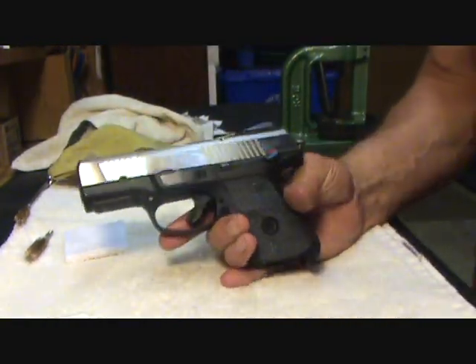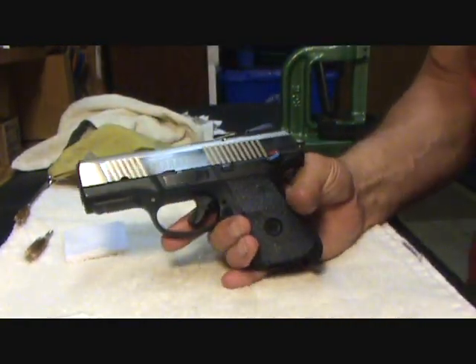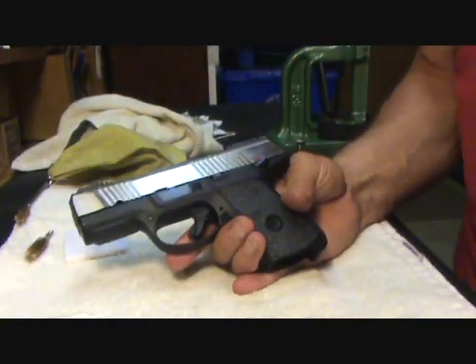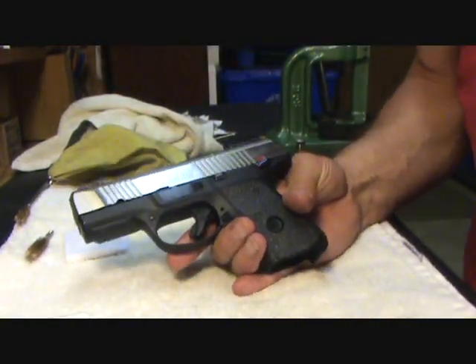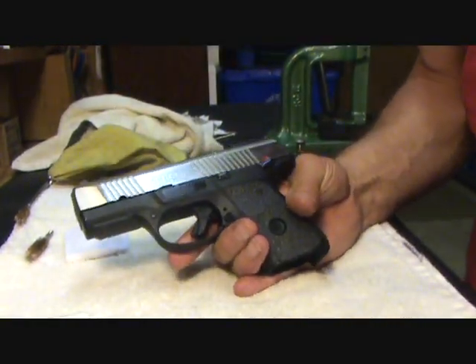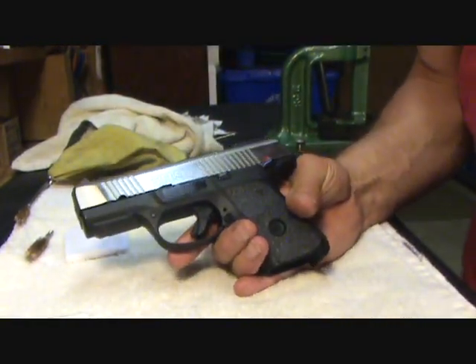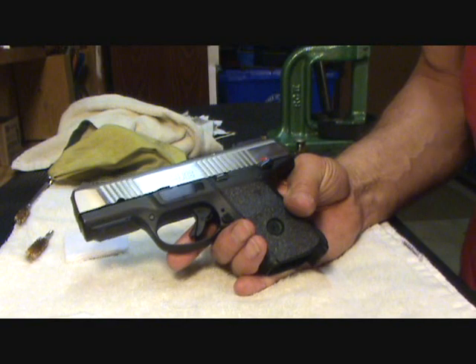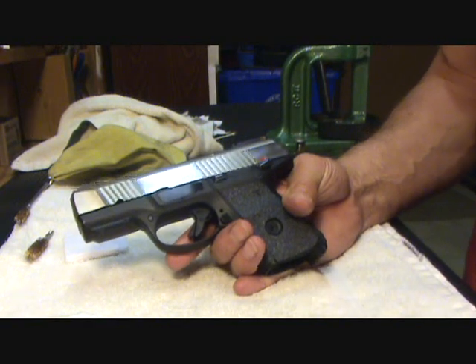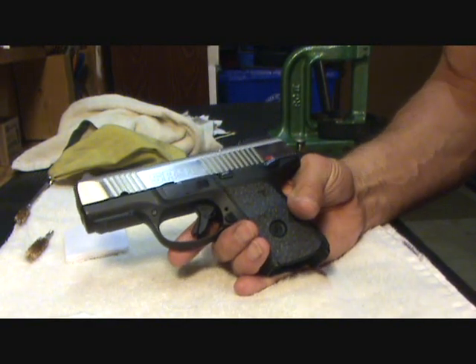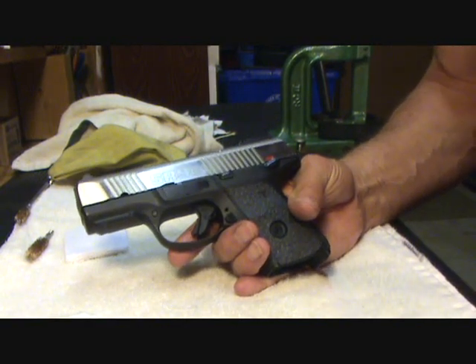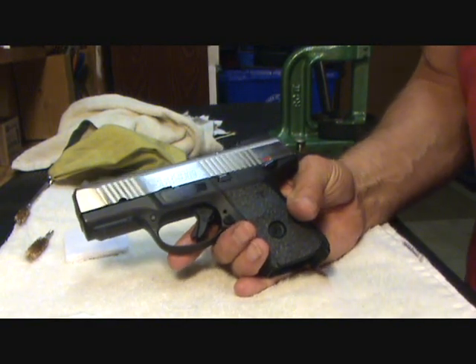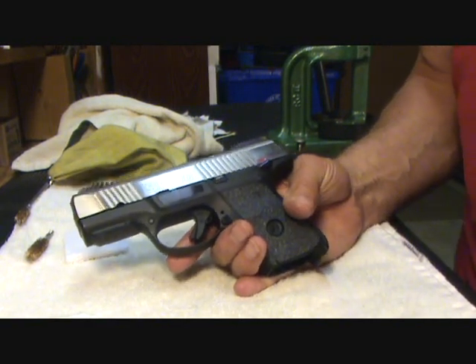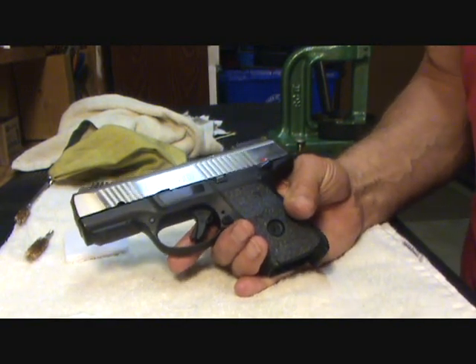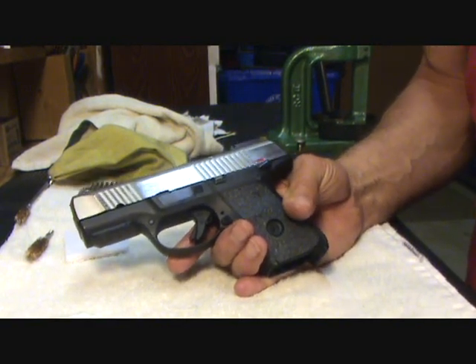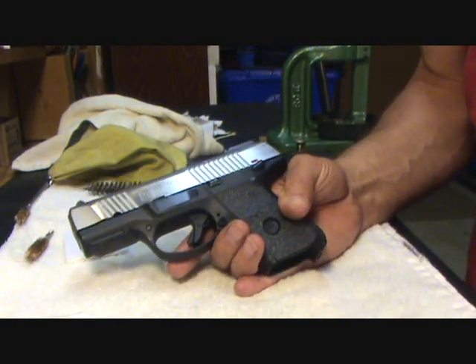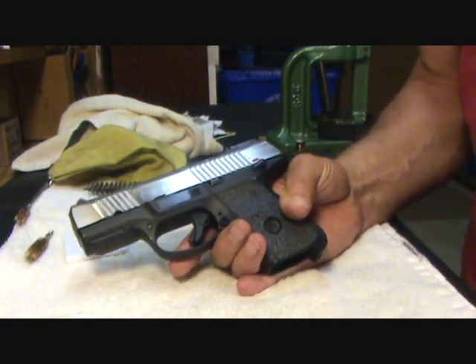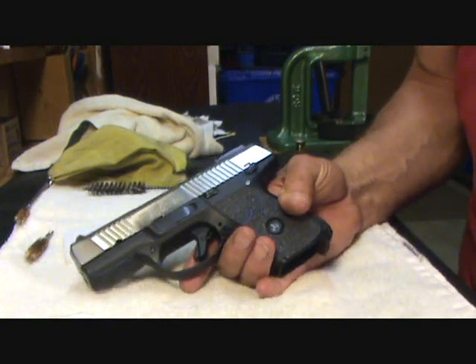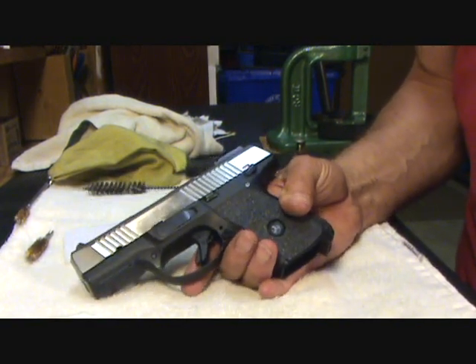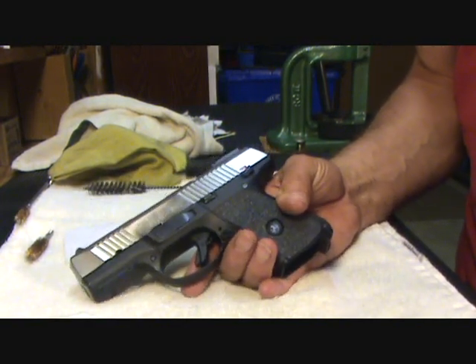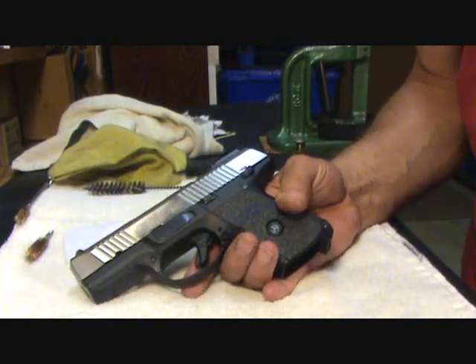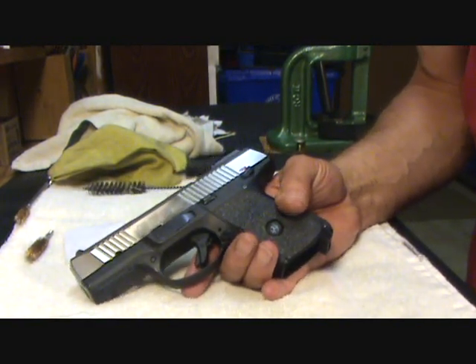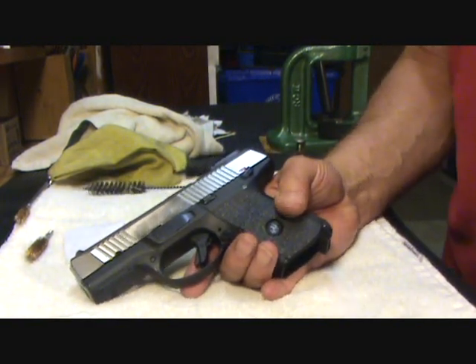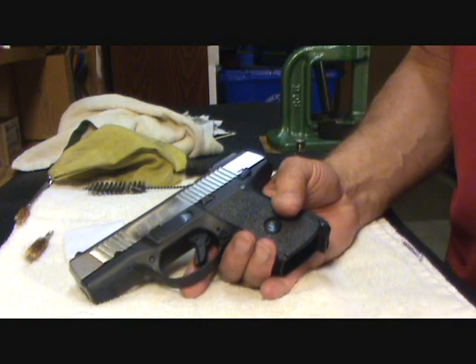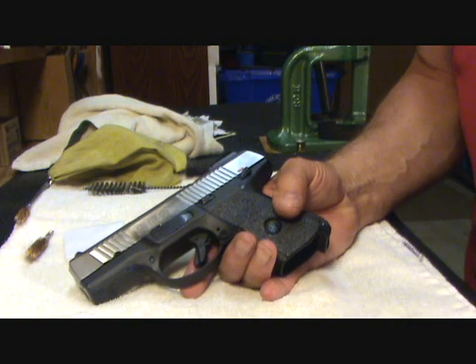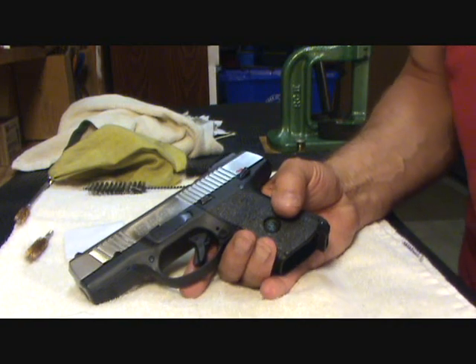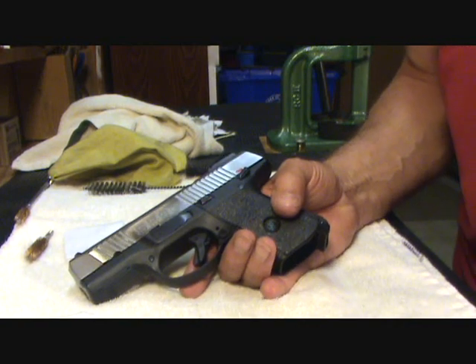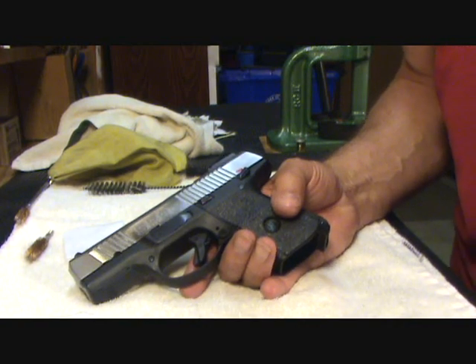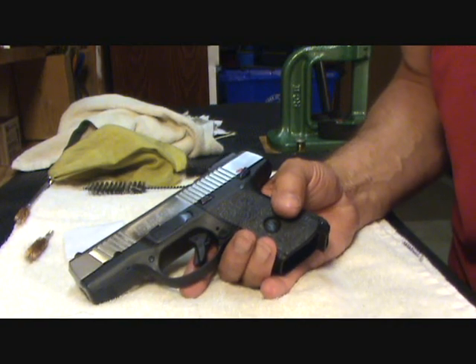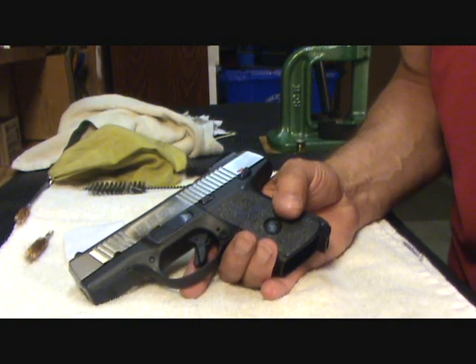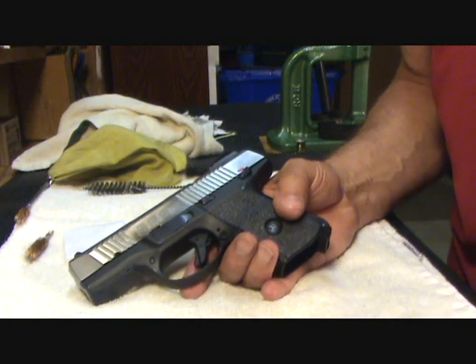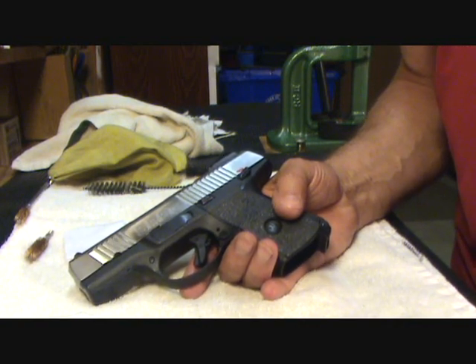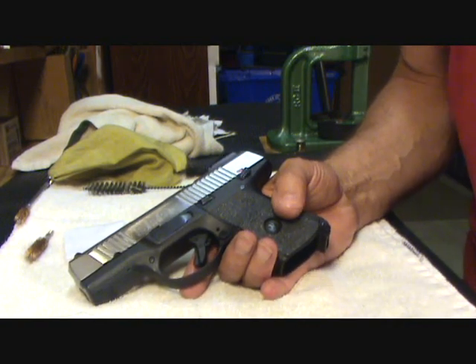And that's how I clean my Ruger SR9. If you guys have any questions or comments, please let me know — I'll be talking to you soon. Y'all have a good day.